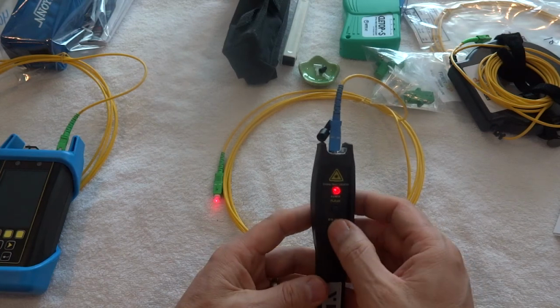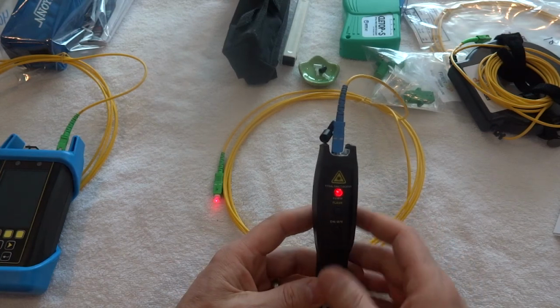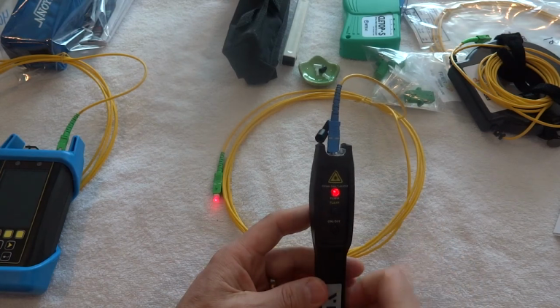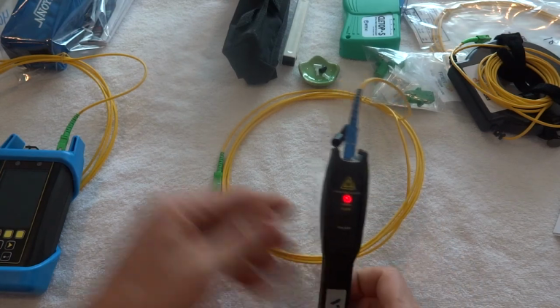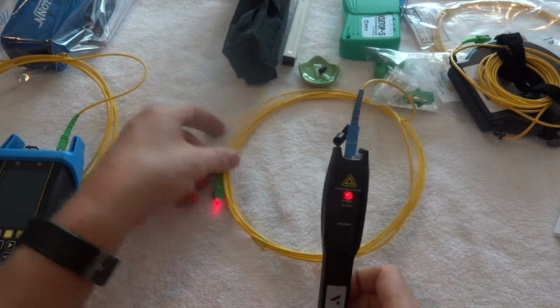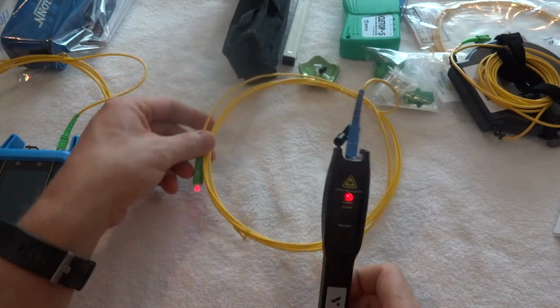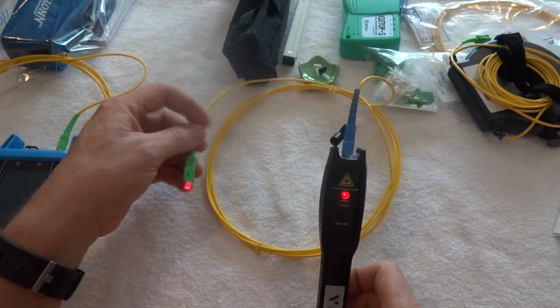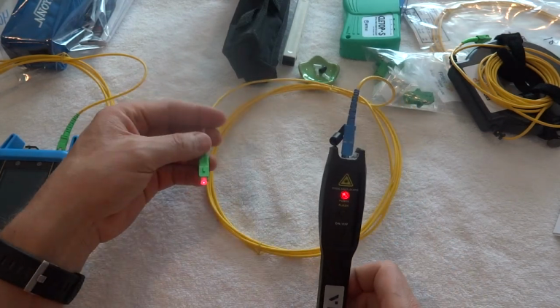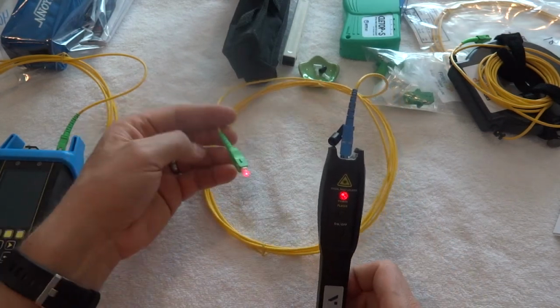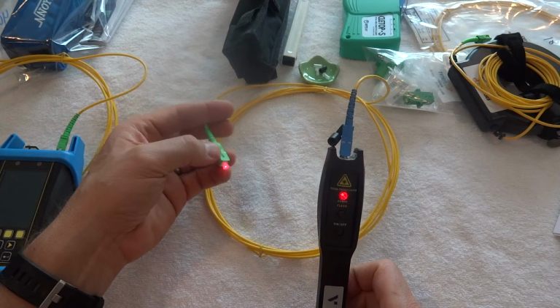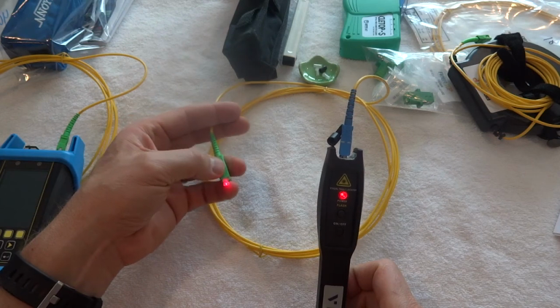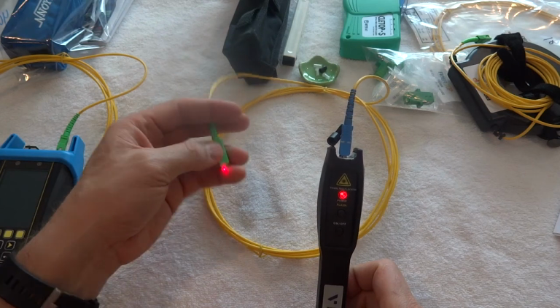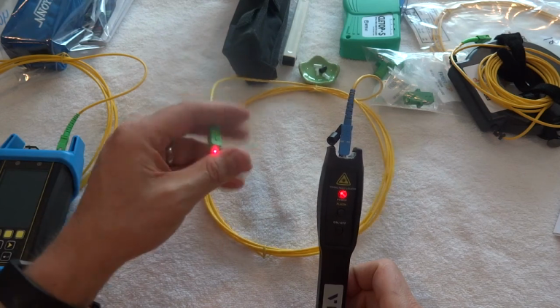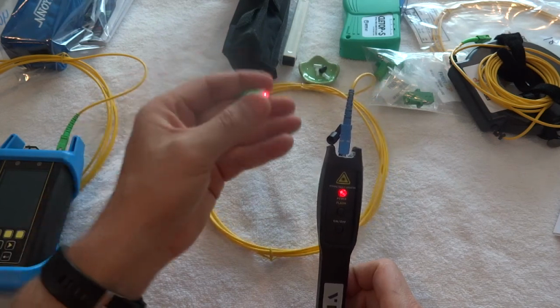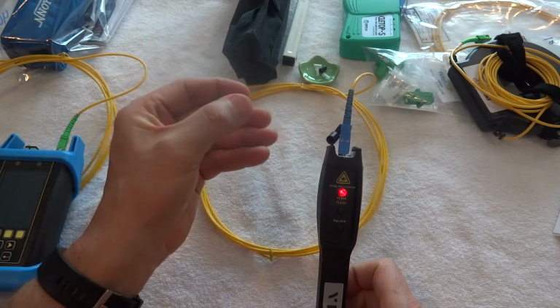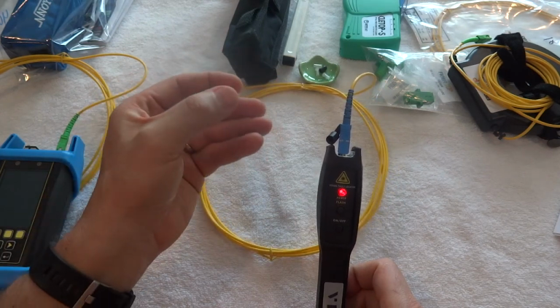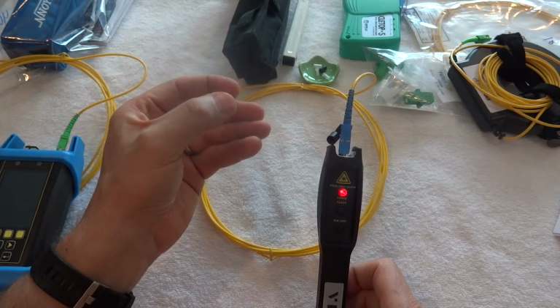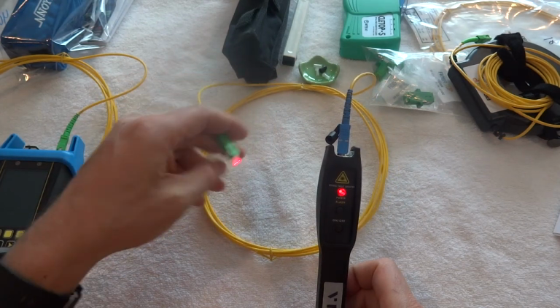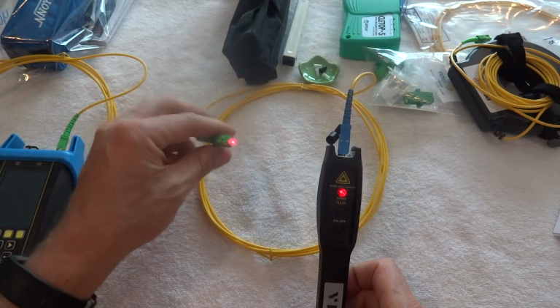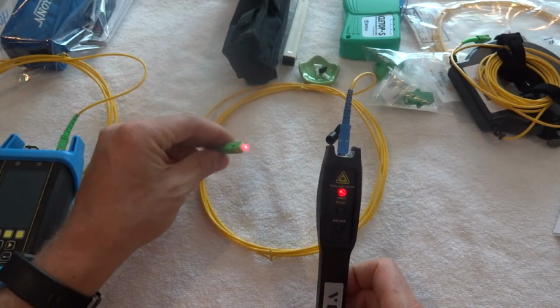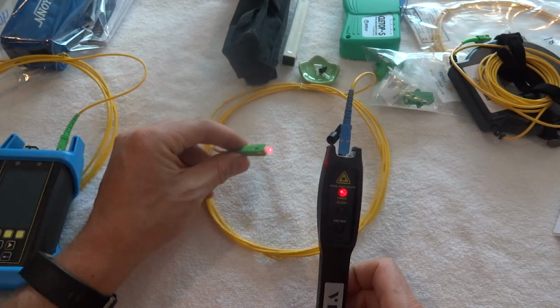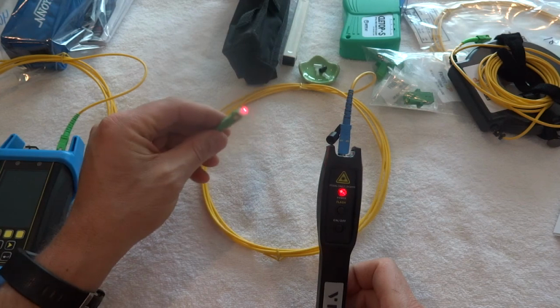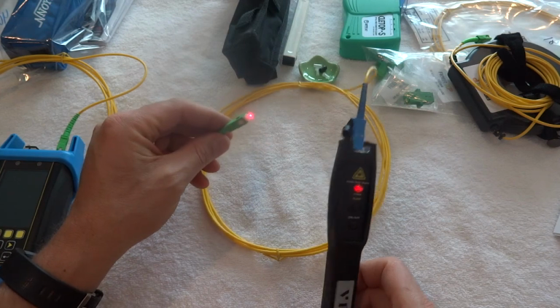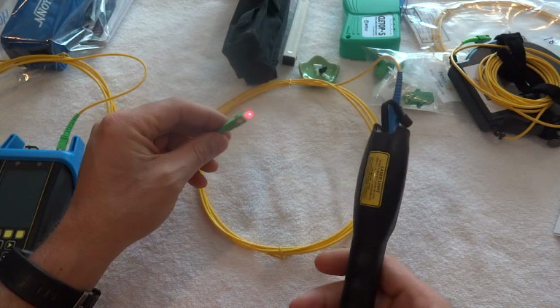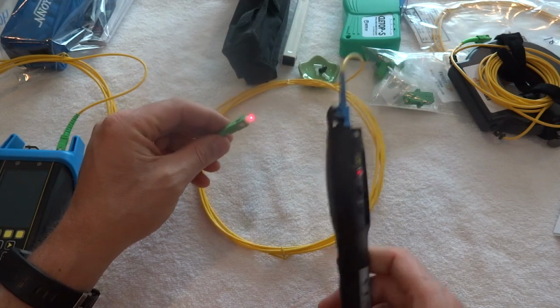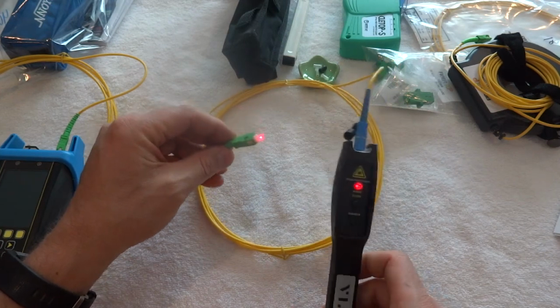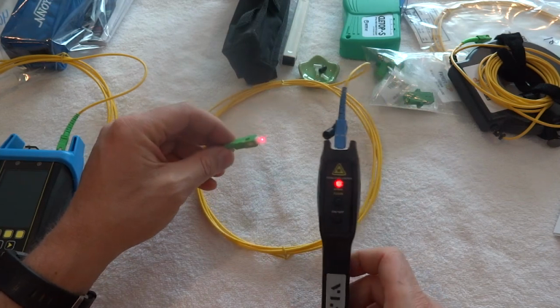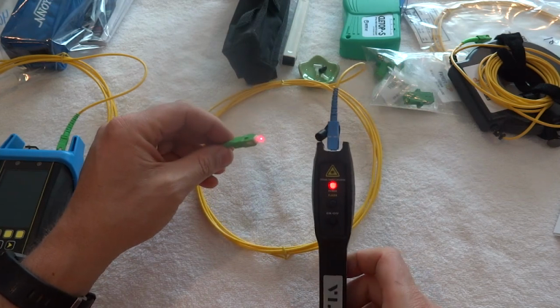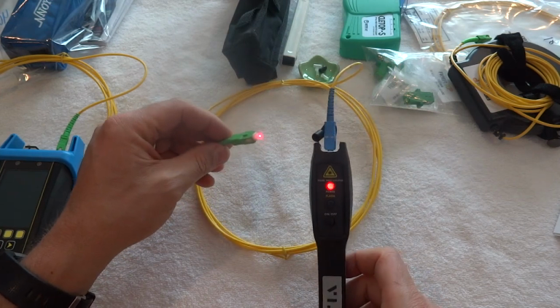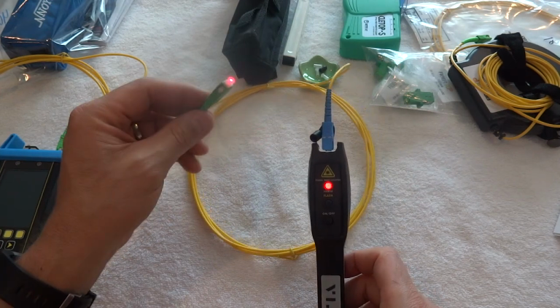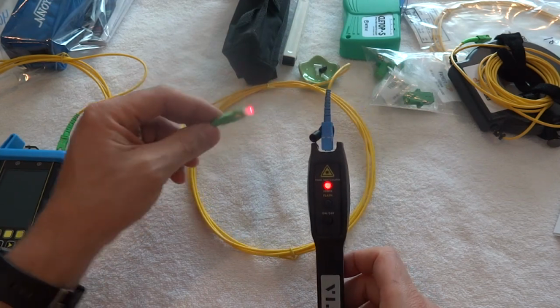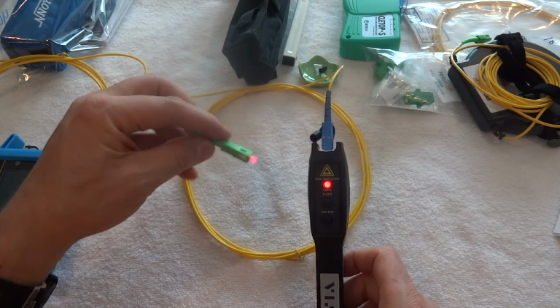Turn the unit on. The big thing is to not look at the light directly — do not point it at your eyes and look at the light. Please don't do that from a safety perspective, because this is a laser that can hurt and damage your eyes.